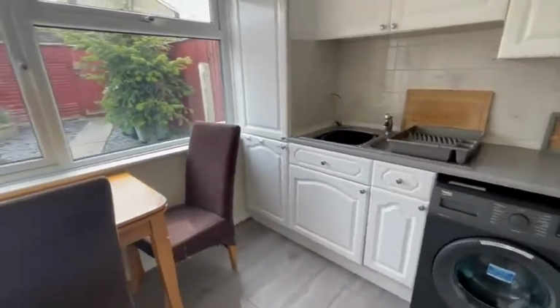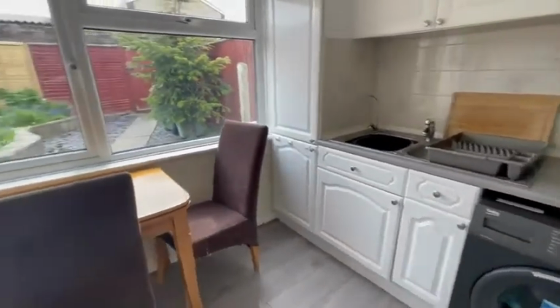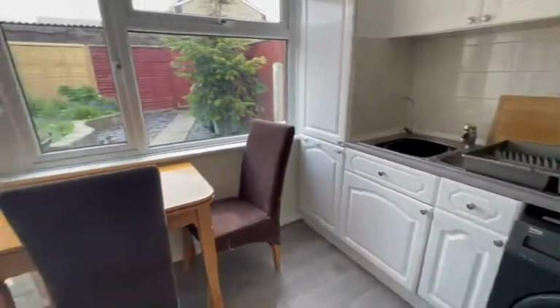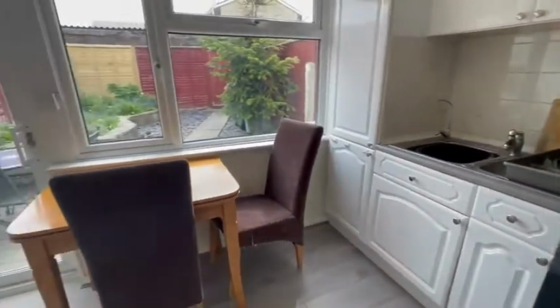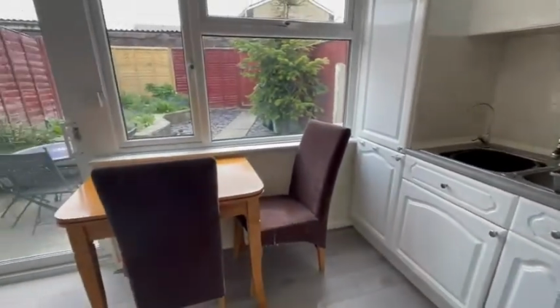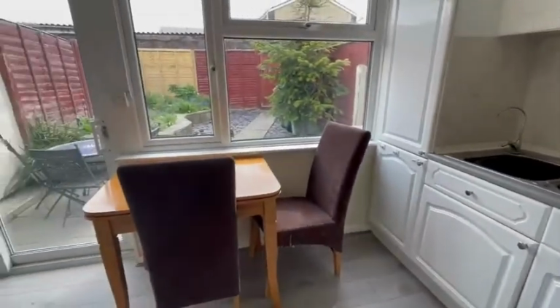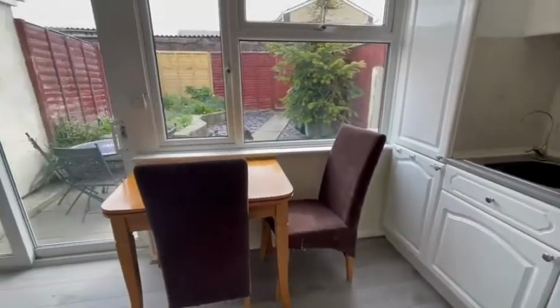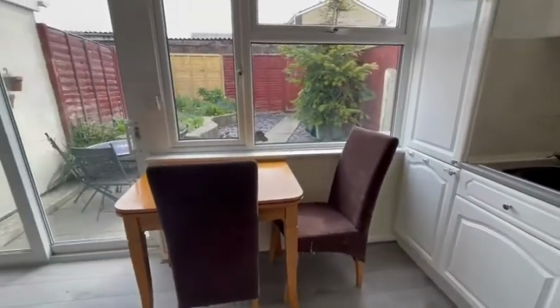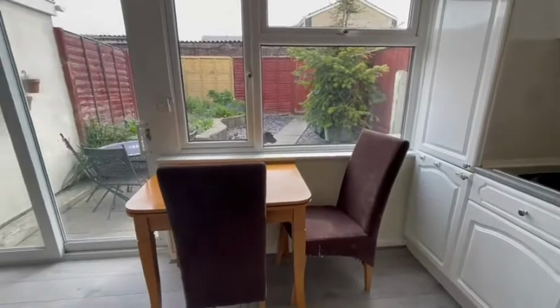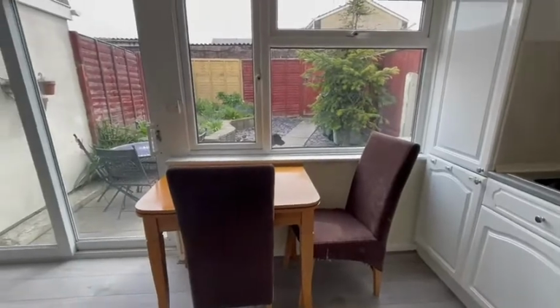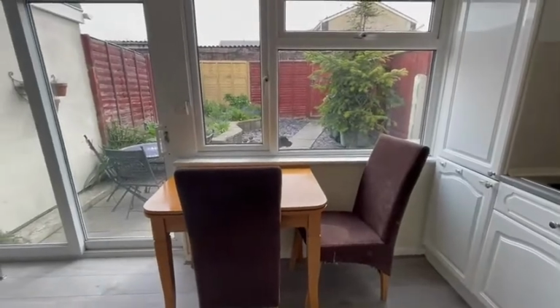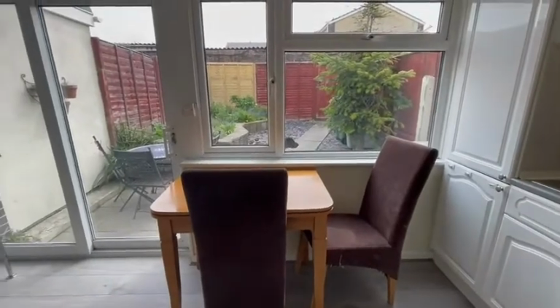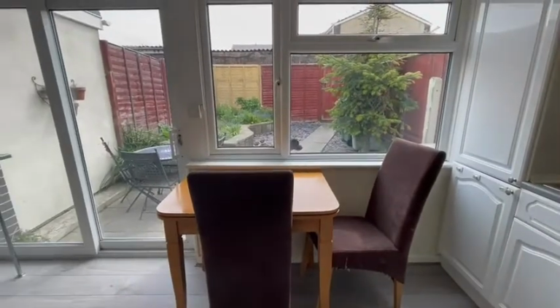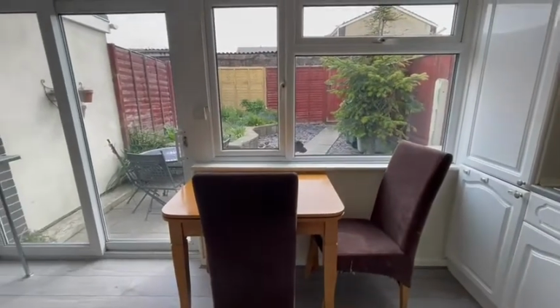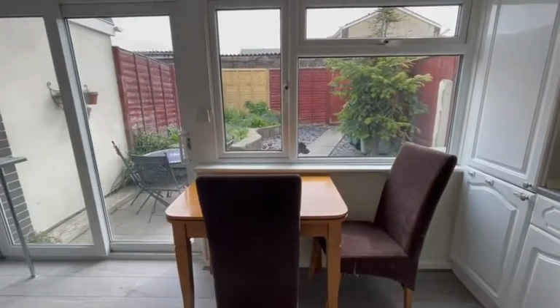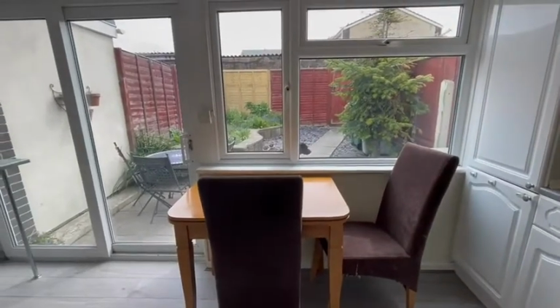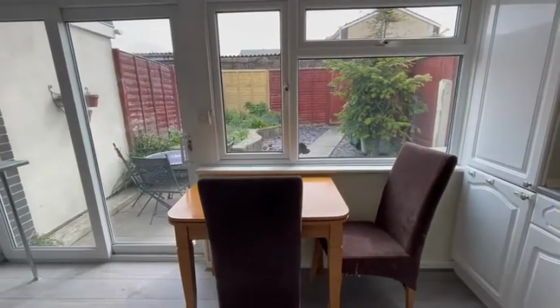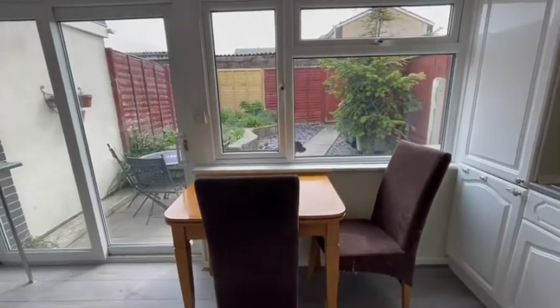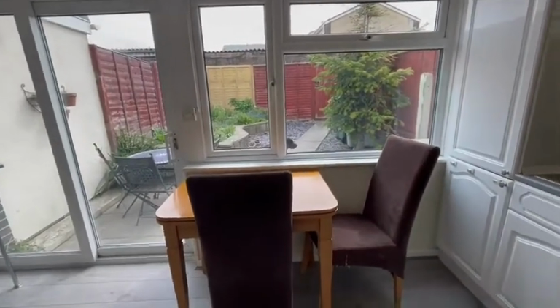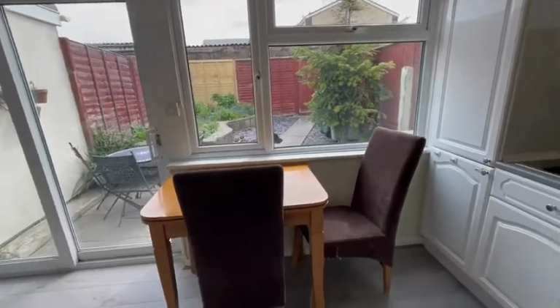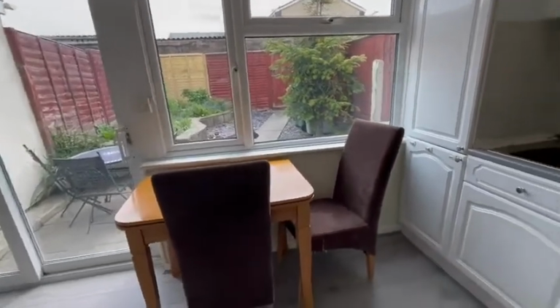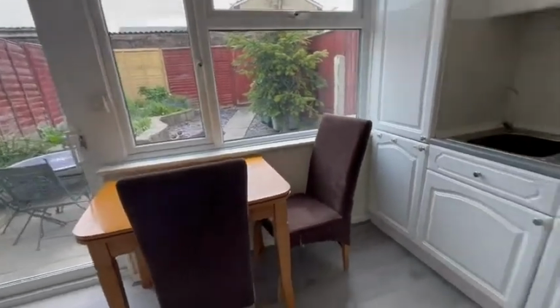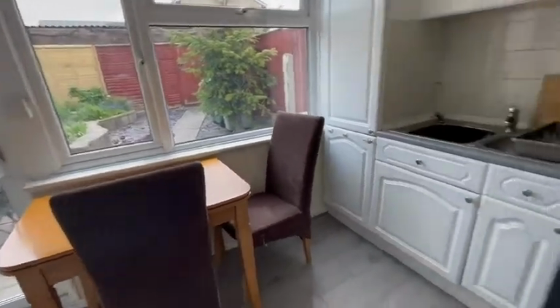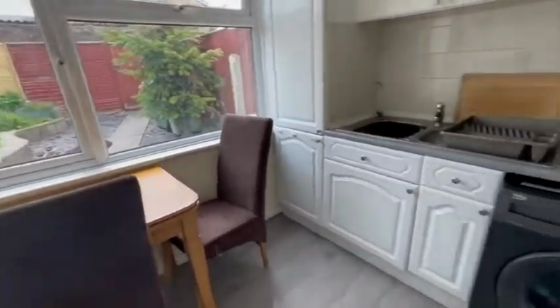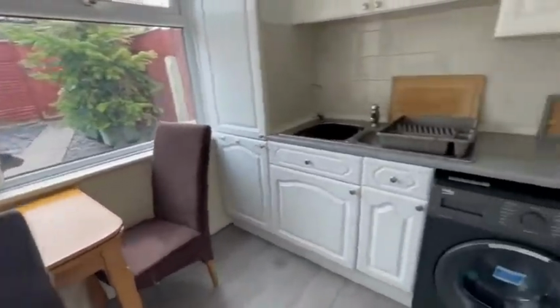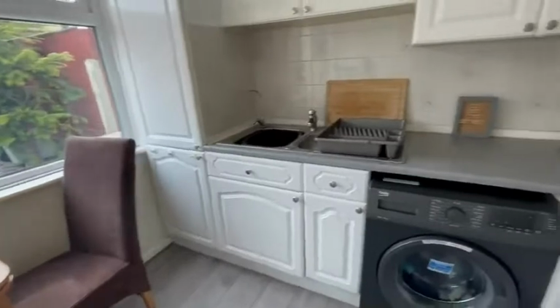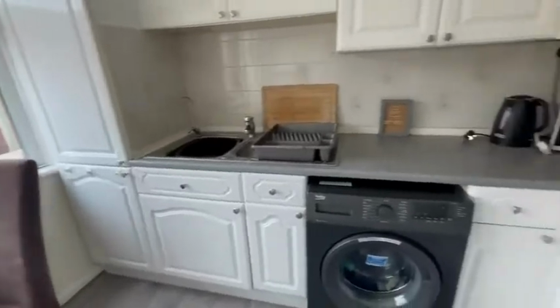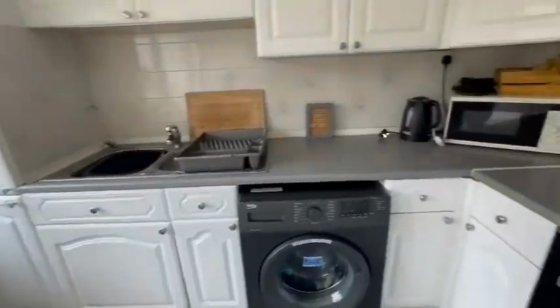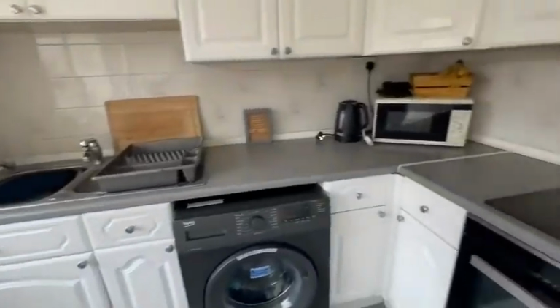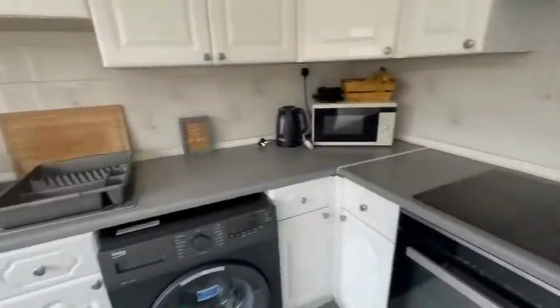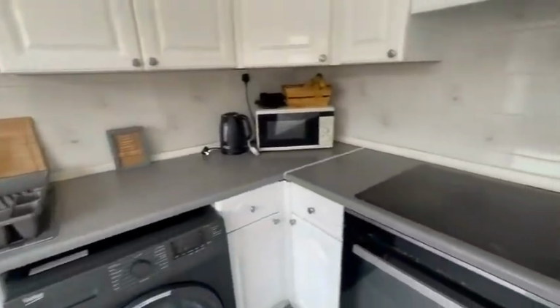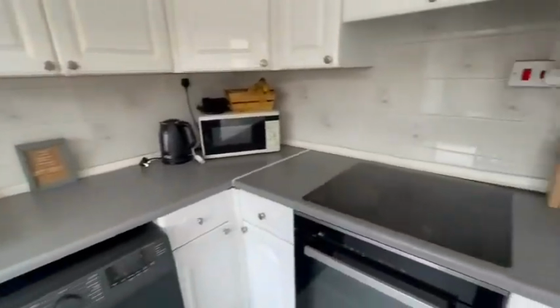There's enough space for a dining table and also a small breakfast bar, making it a perfect place to work if you need to work from home.